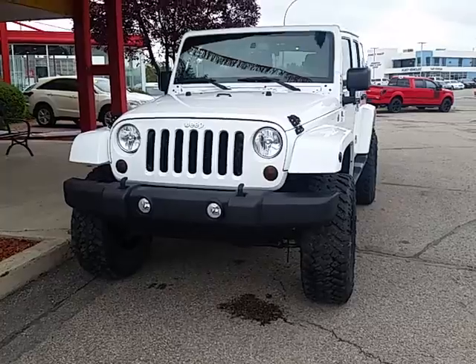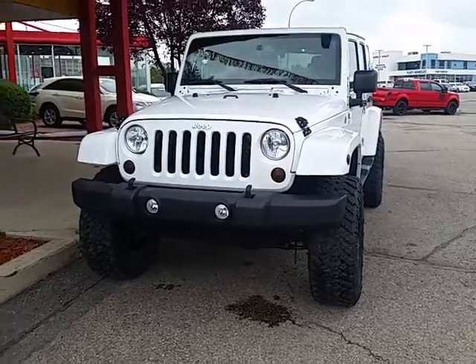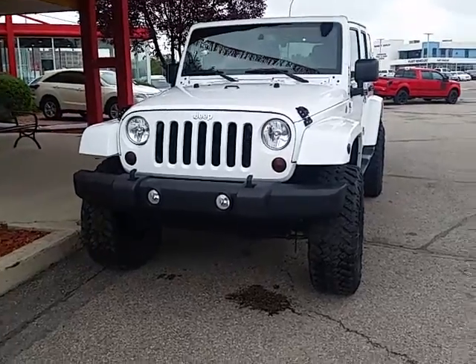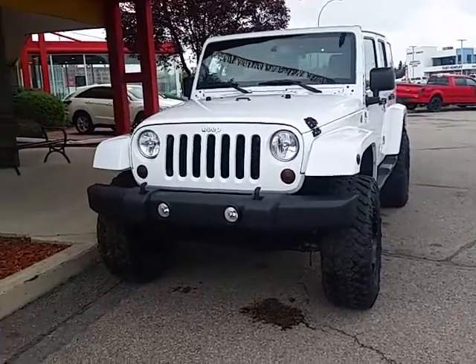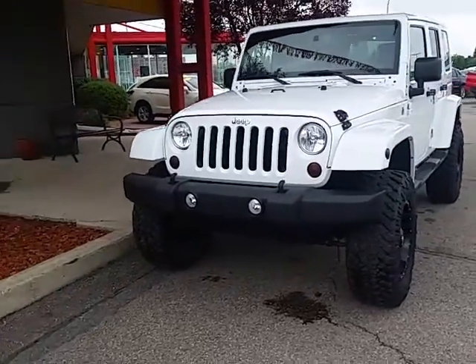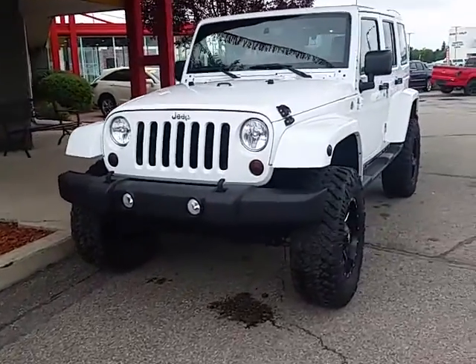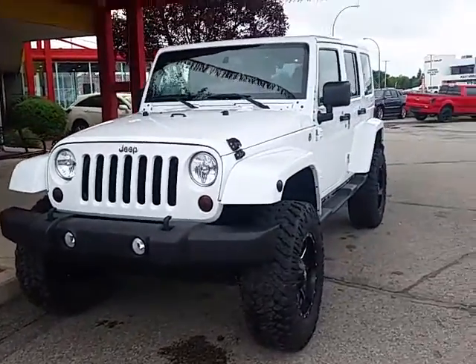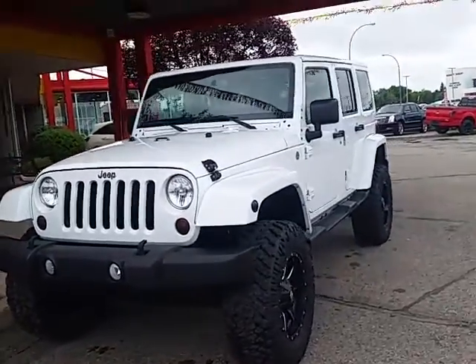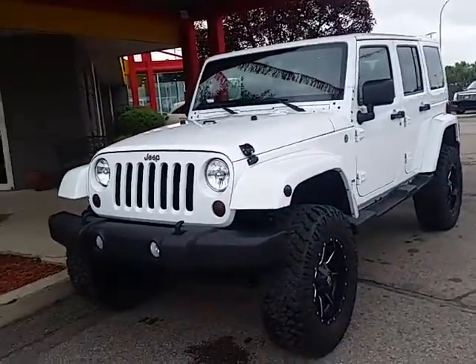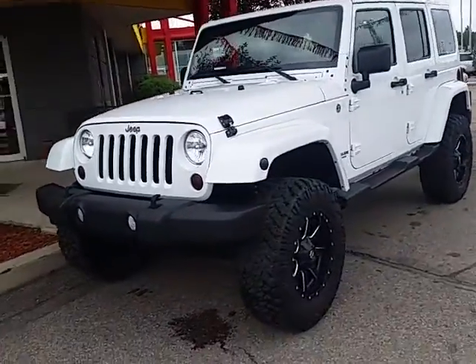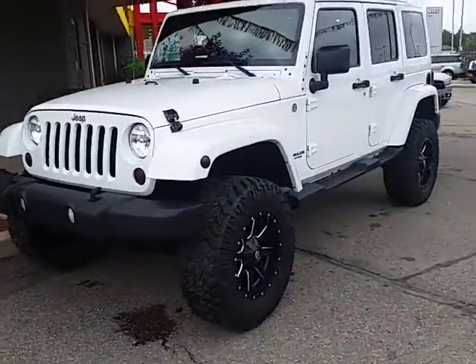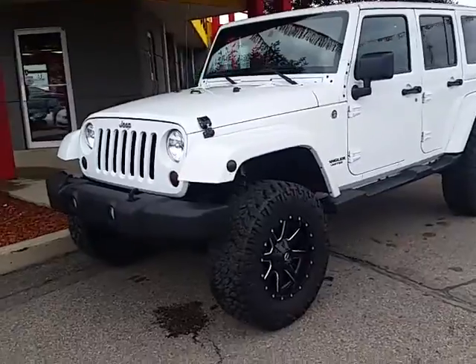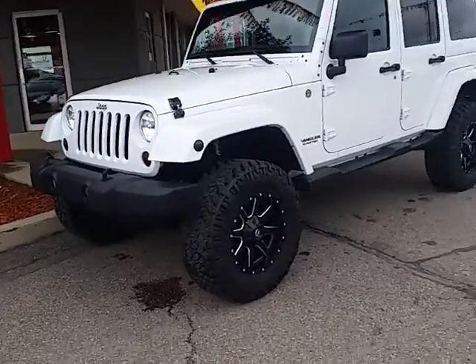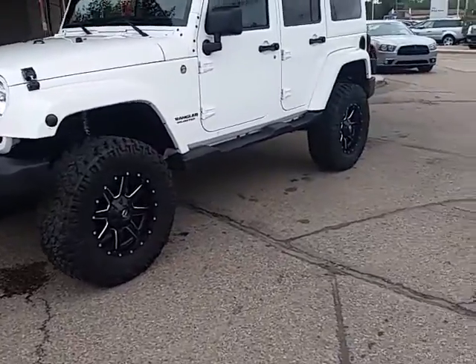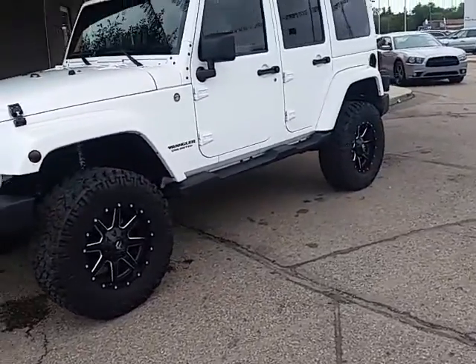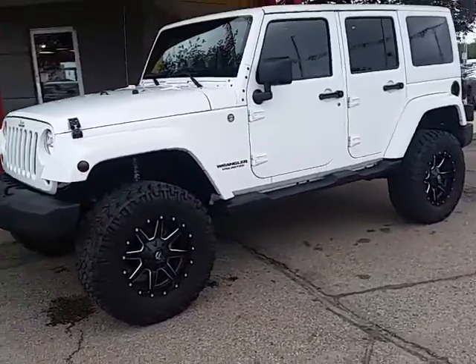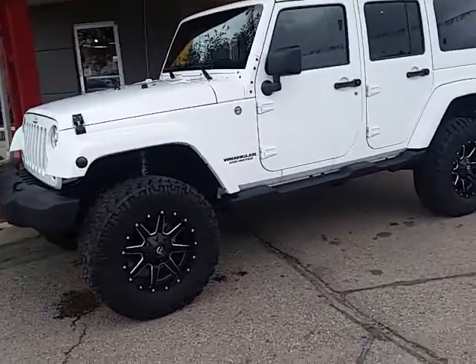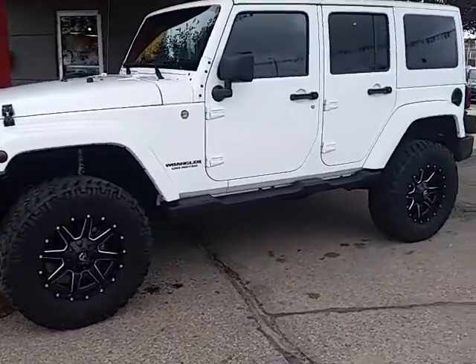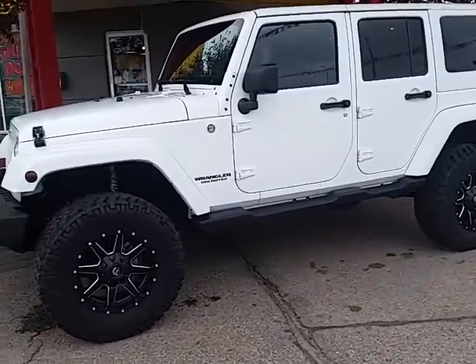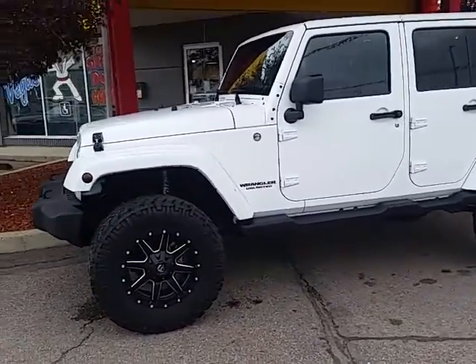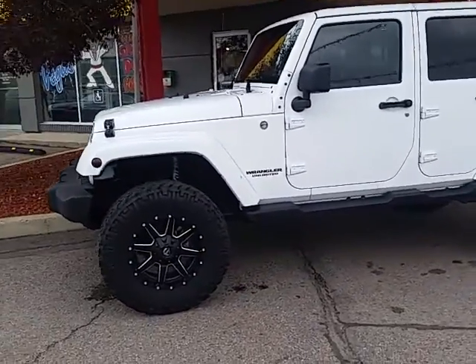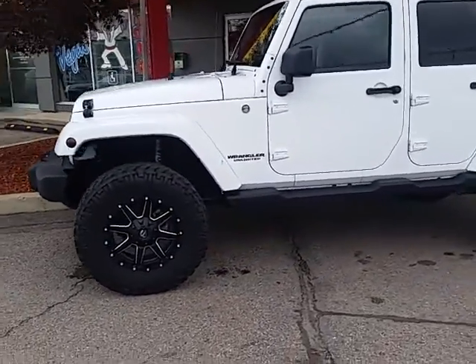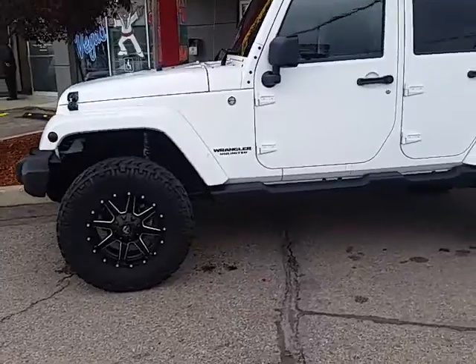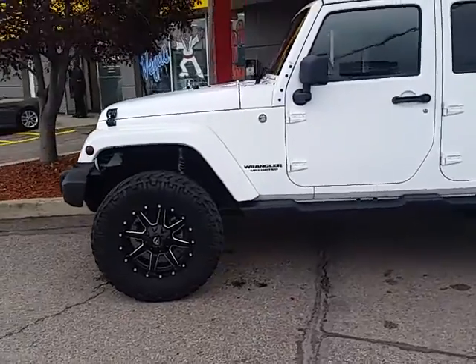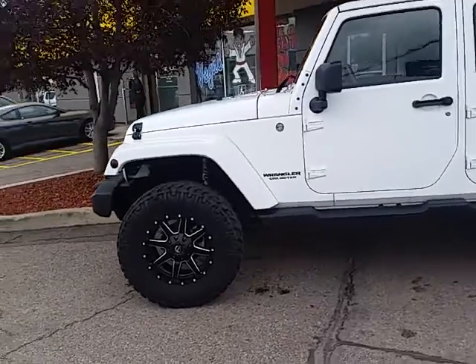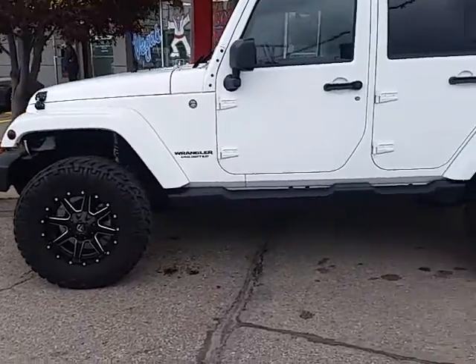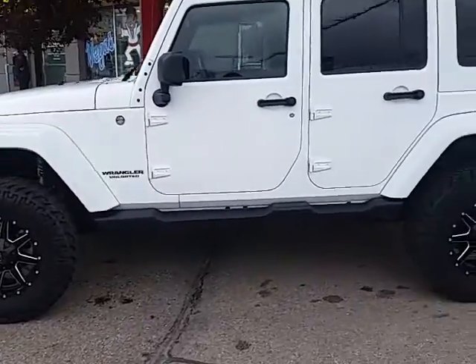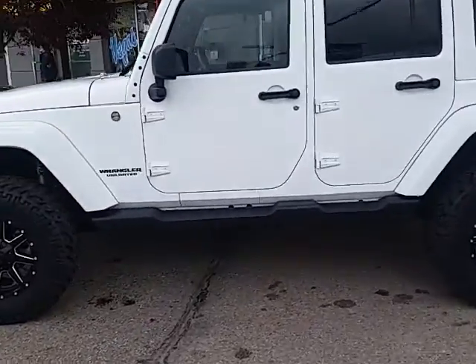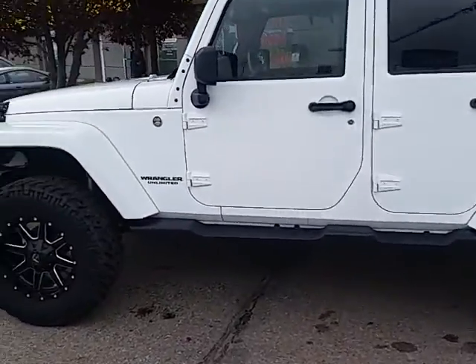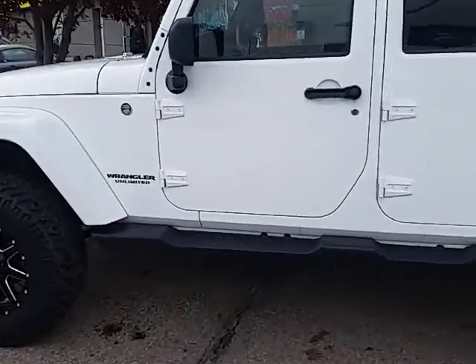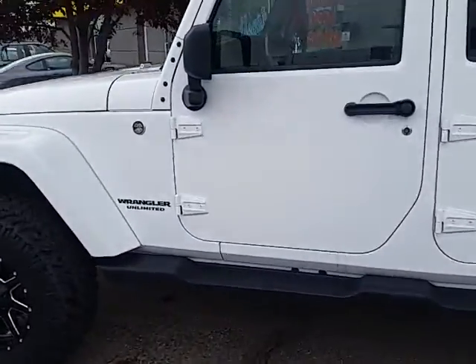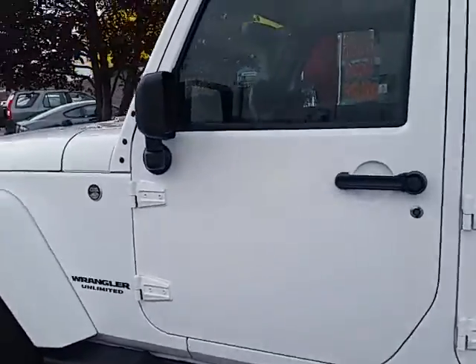Good morning, my name is Trevor Johnston from Tyrone Automotive. We received your email on our Jeep Wrangler Unlimited Sierra. As you can see, it's got absolutely gorgeous aftermarket rims and tires, upgraded Fox shocks front and back.